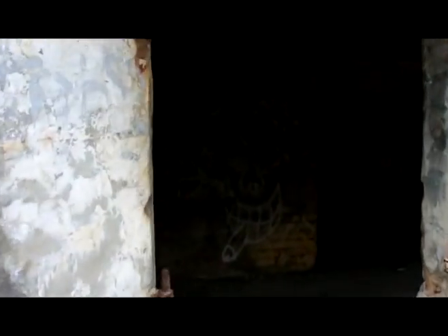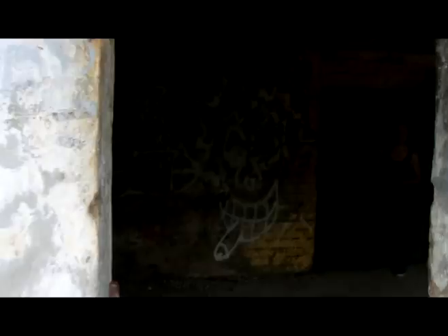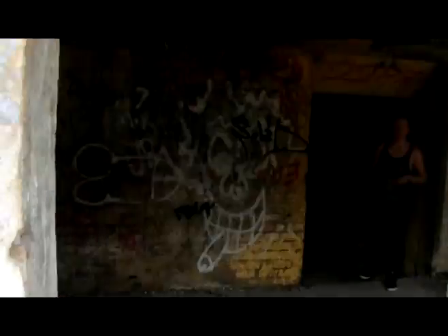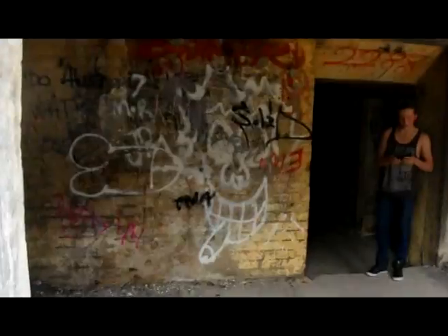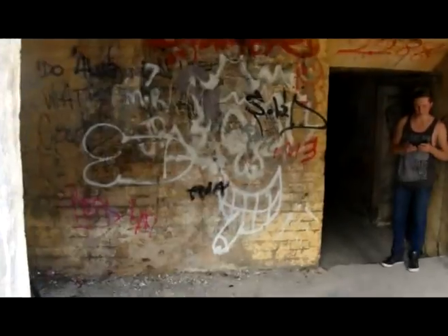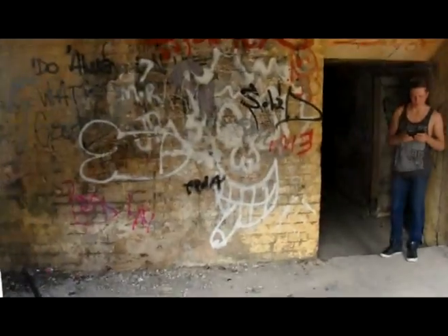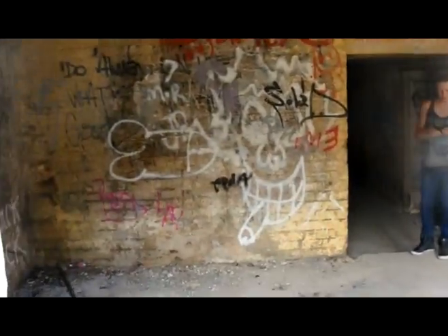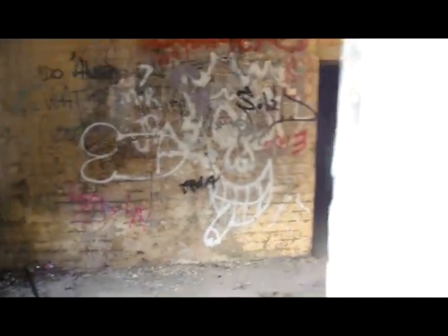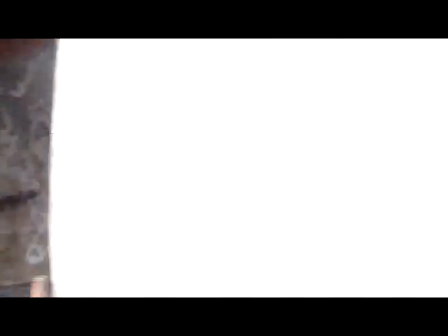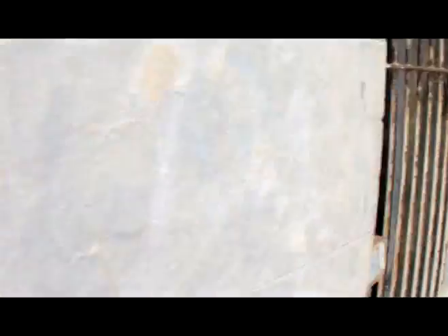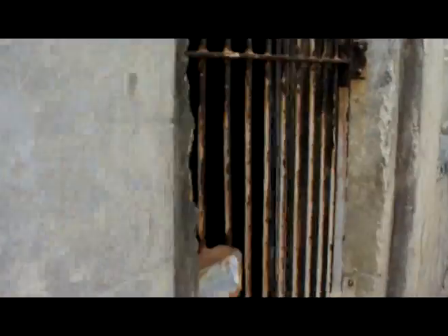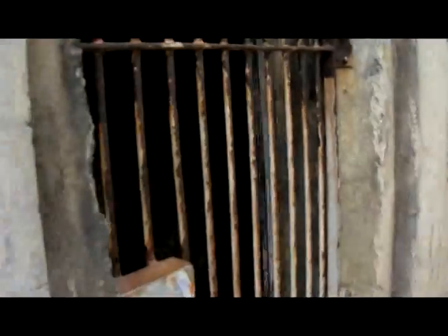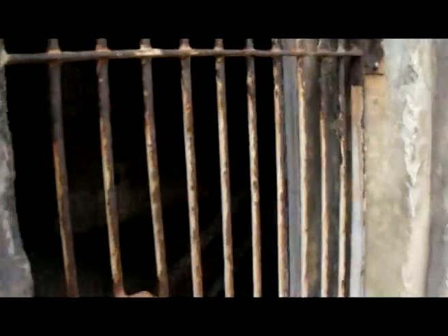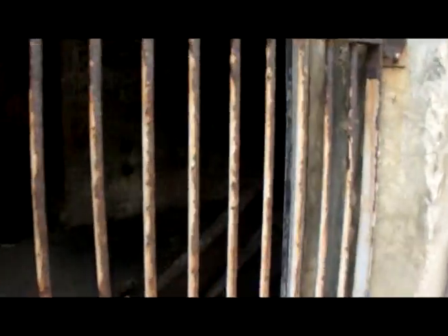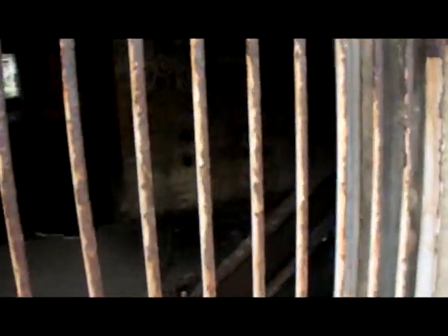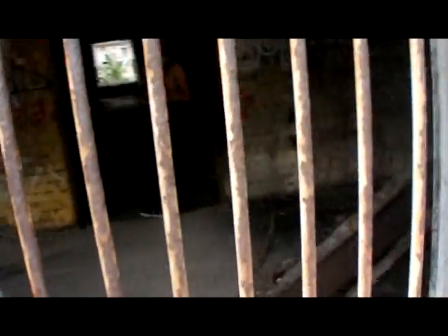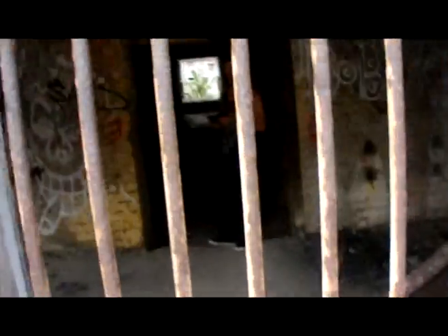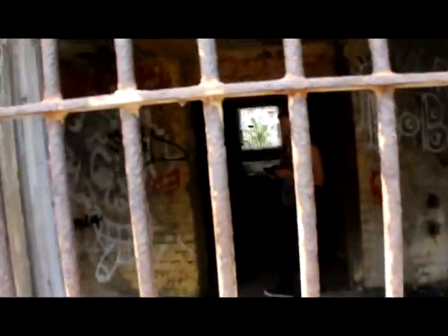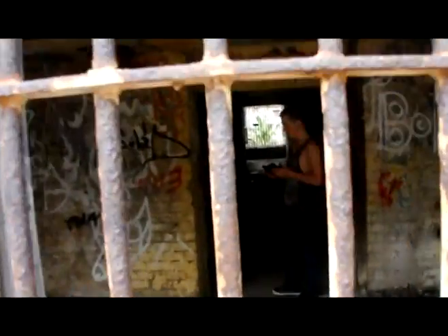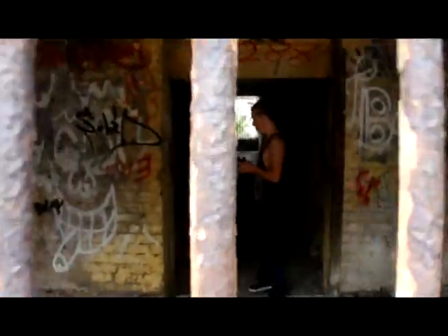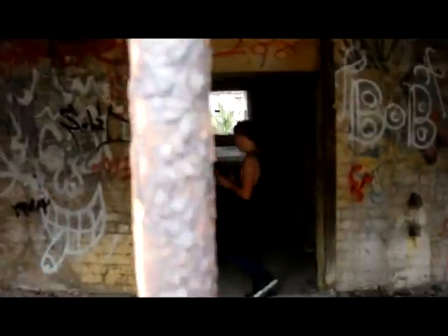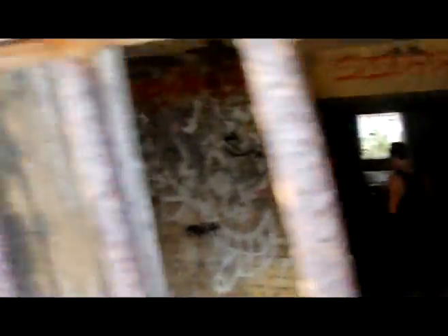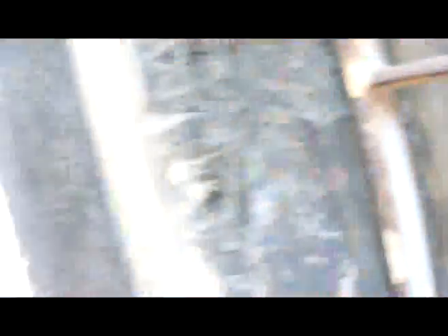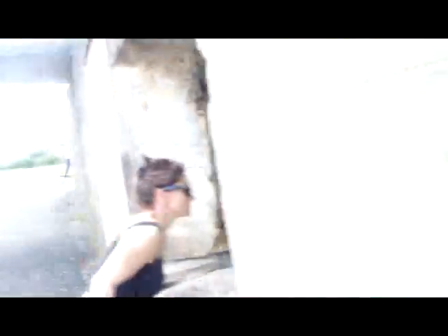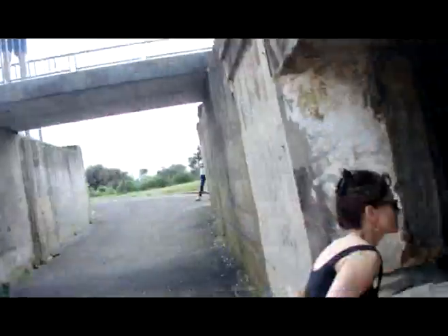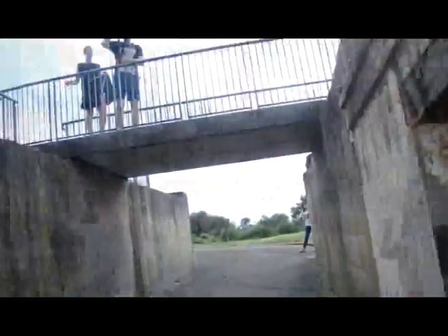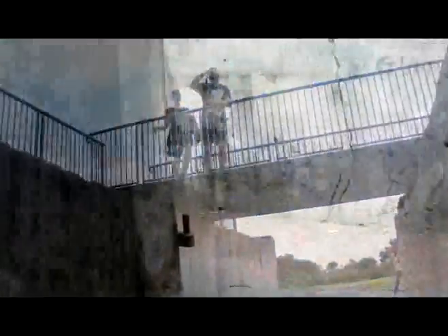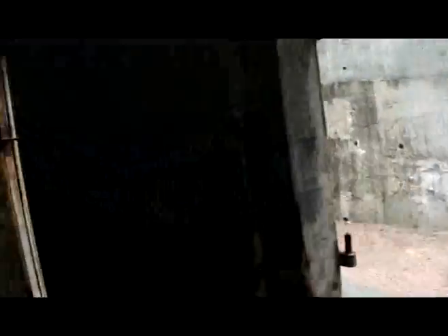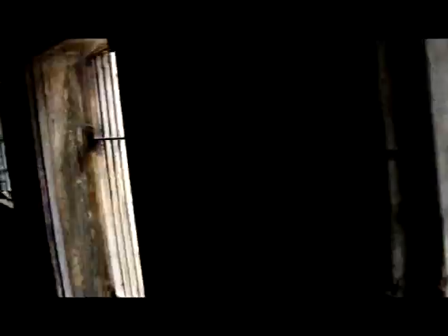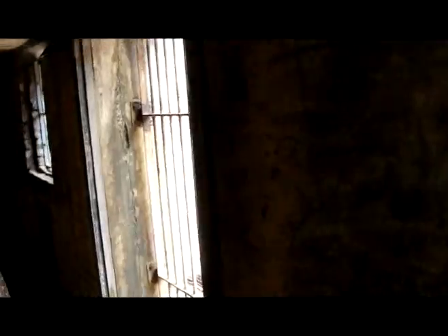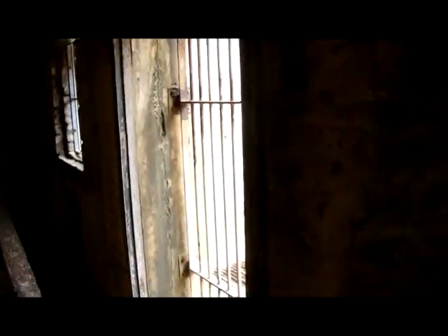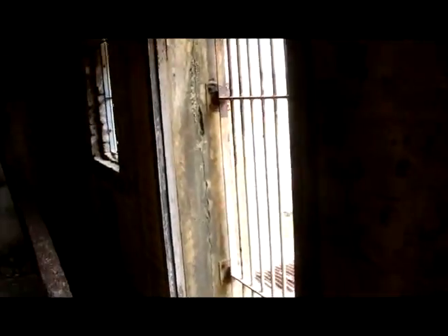This looks like a pretty sick car because they've got tunnels in it. Do you have a torch? No. Let's go in. Okay, here we are — another bunker.